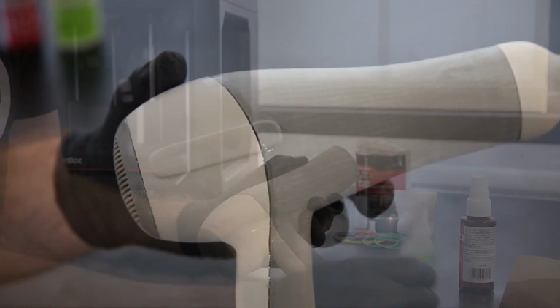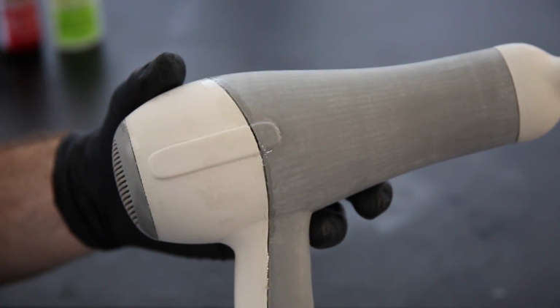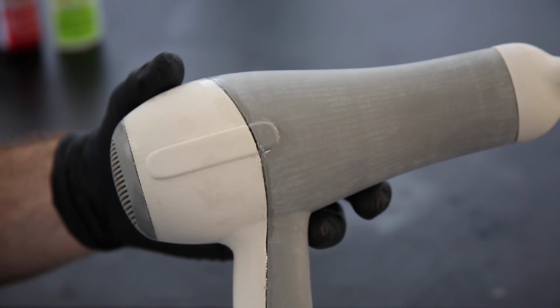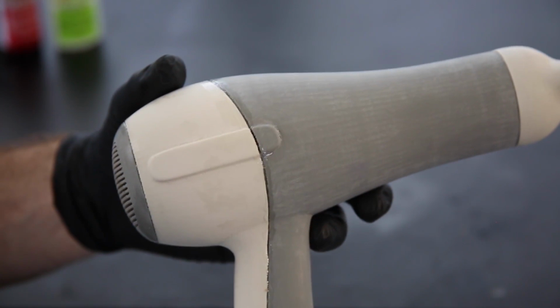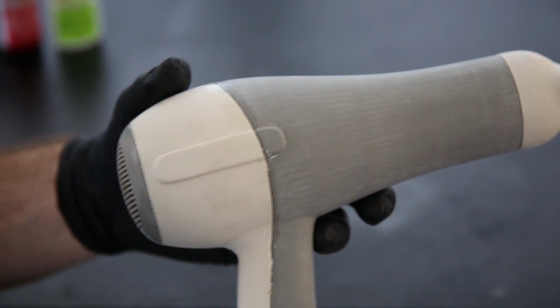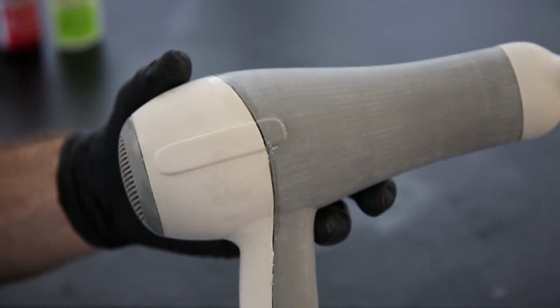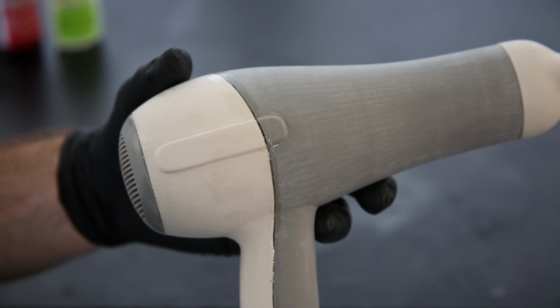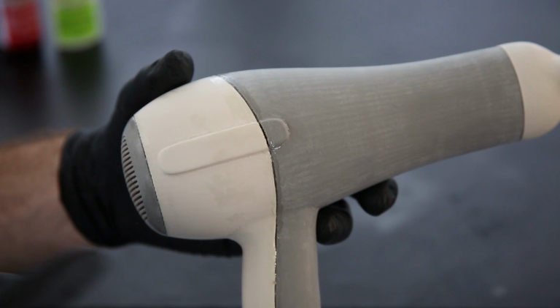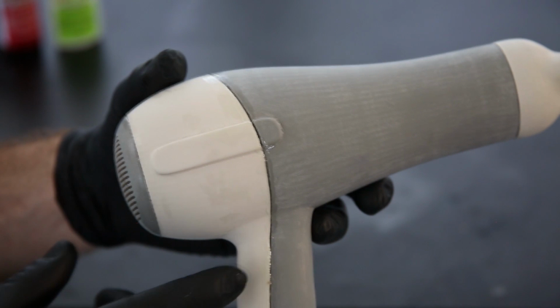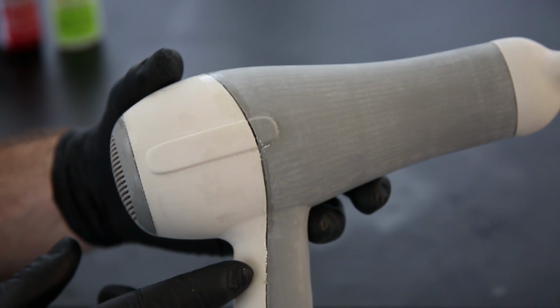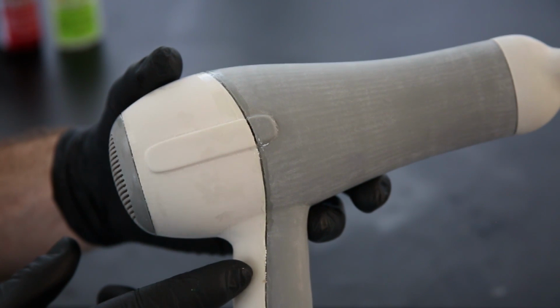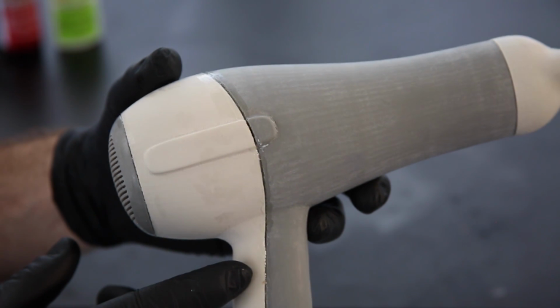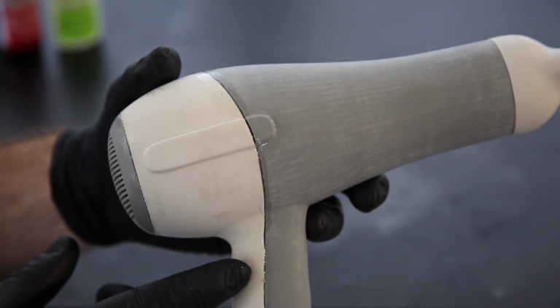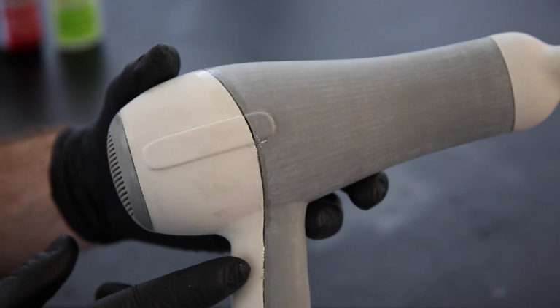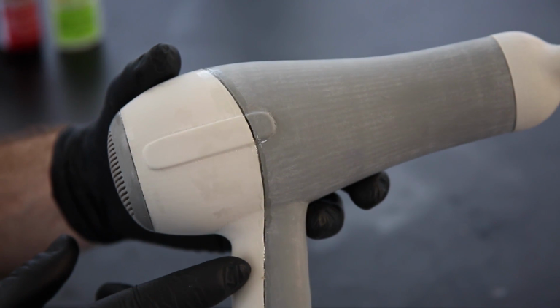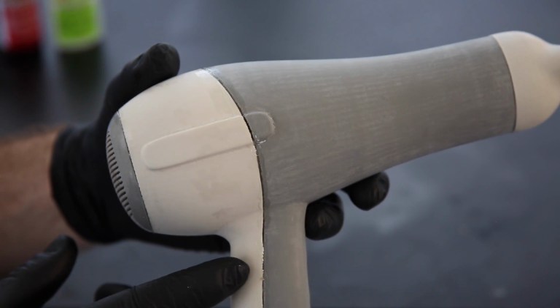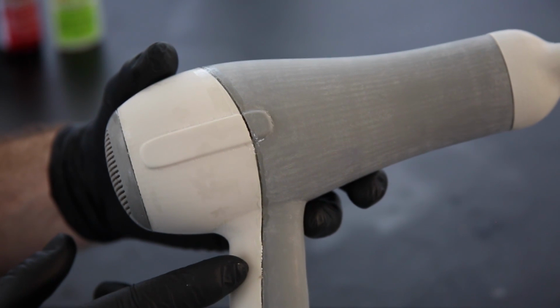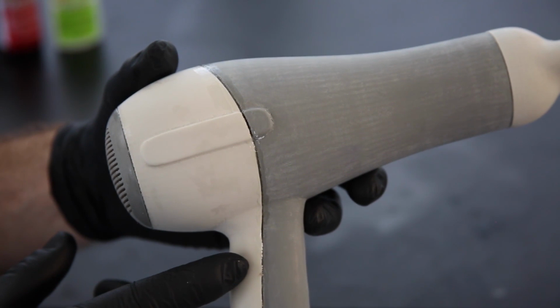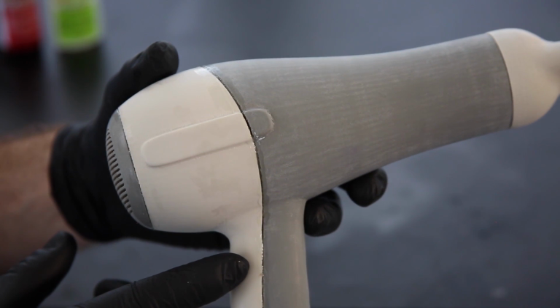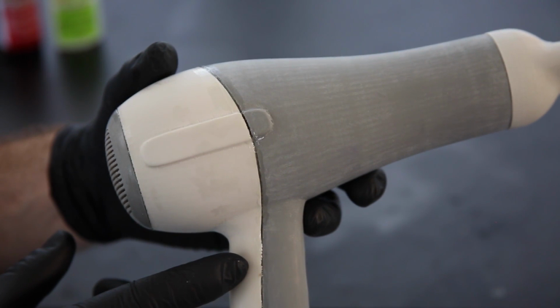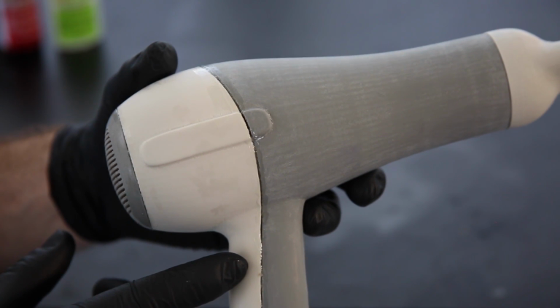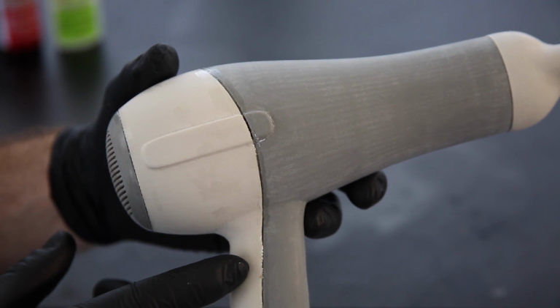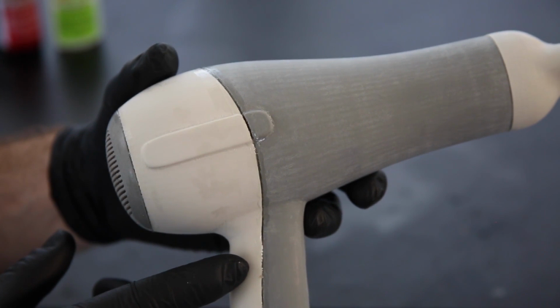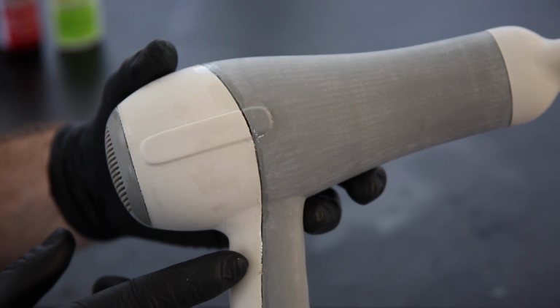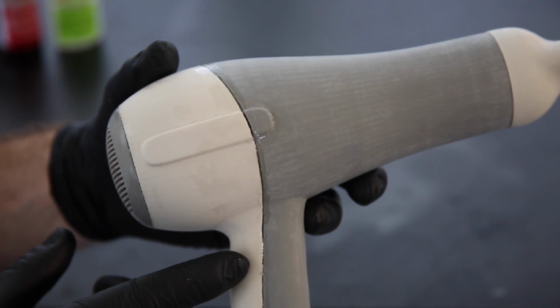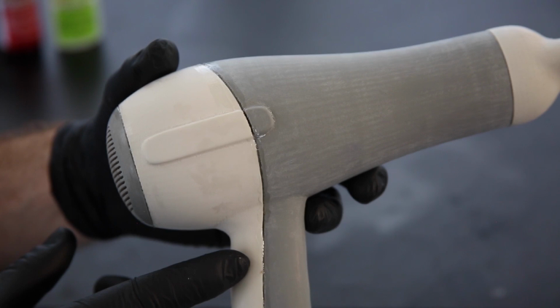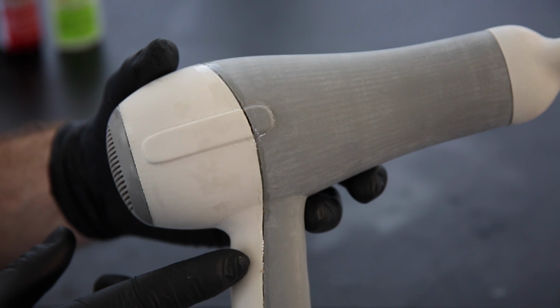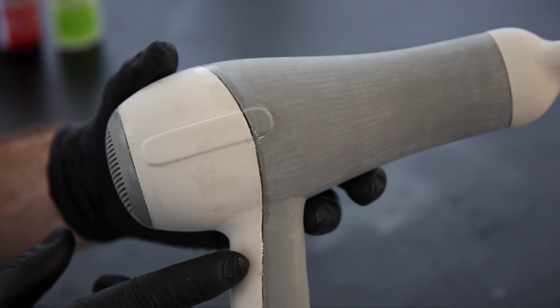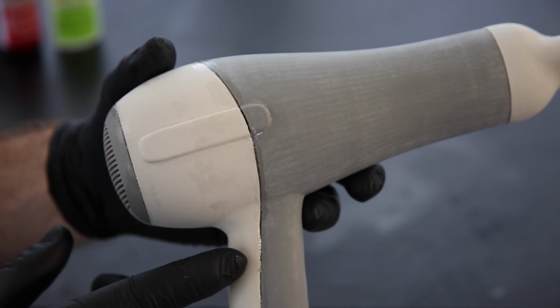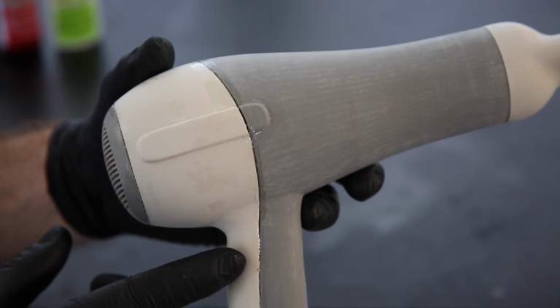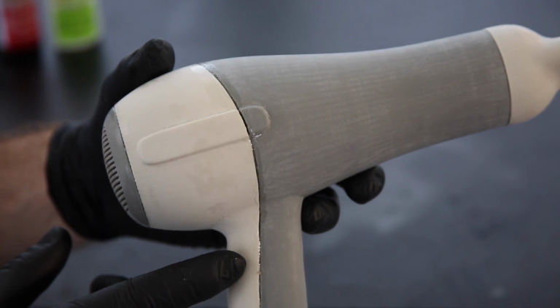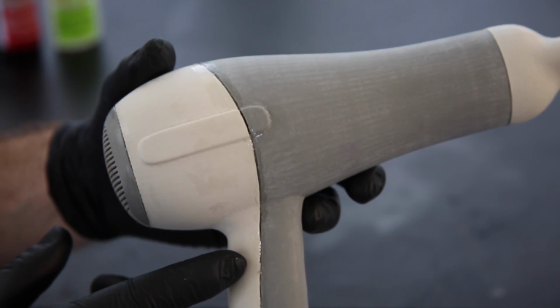Once the glue has cured completely, use a putty knife, exacto knife, or scraping device to scrape off any excess glue and to create a smooth seam.